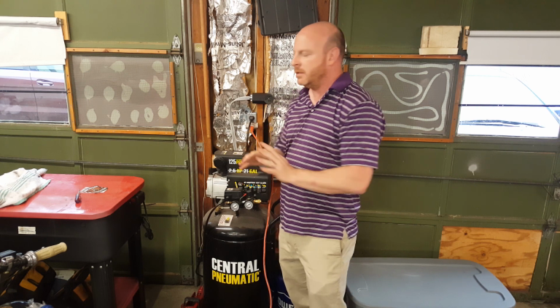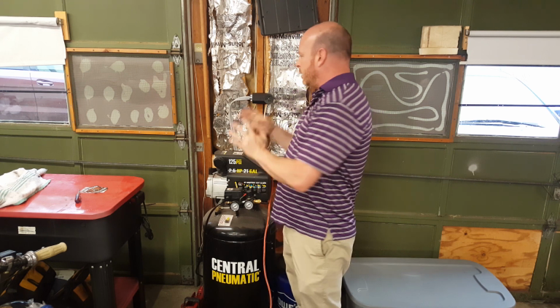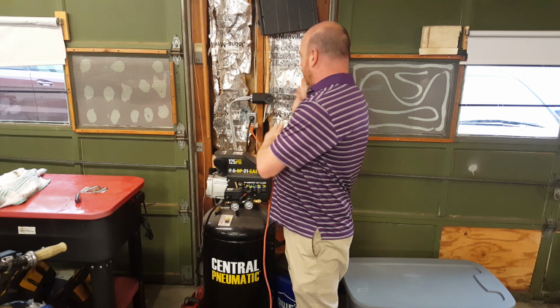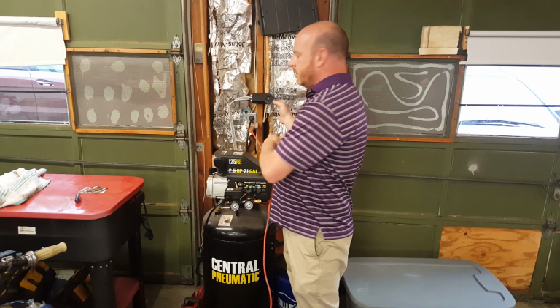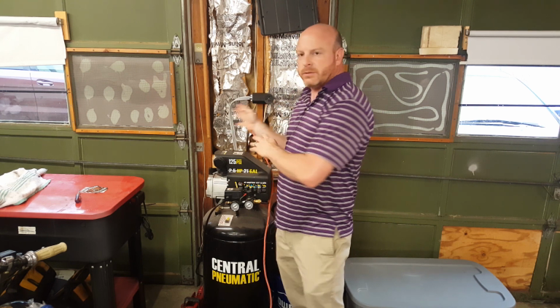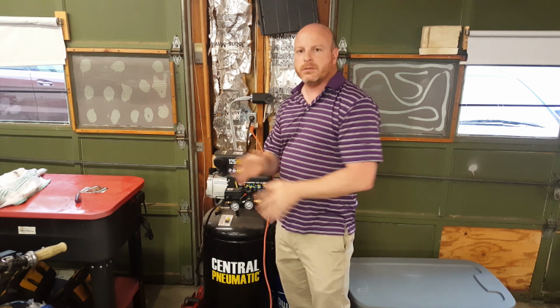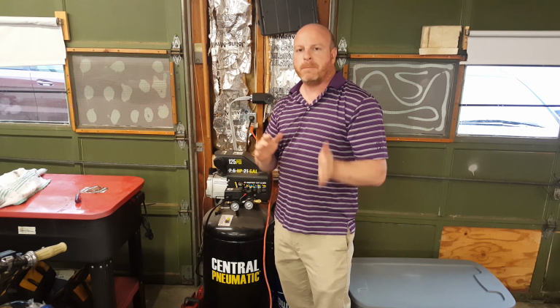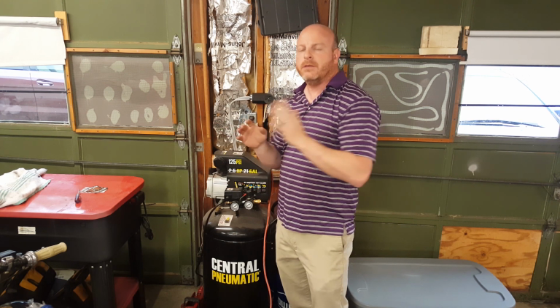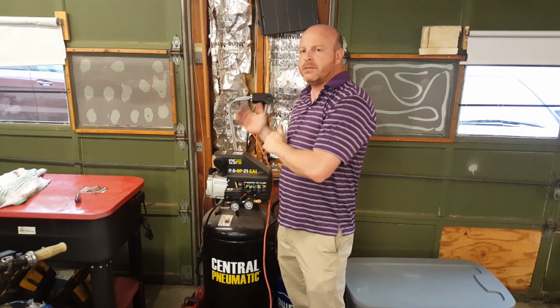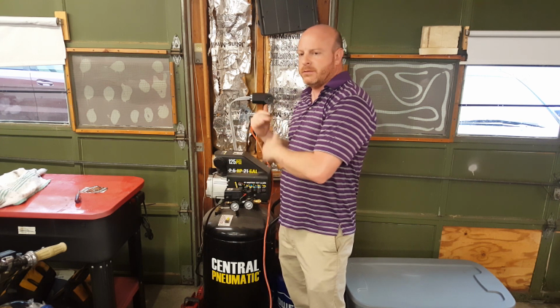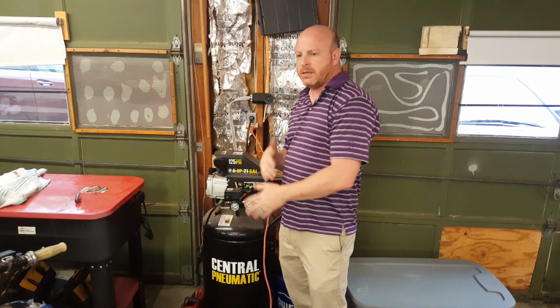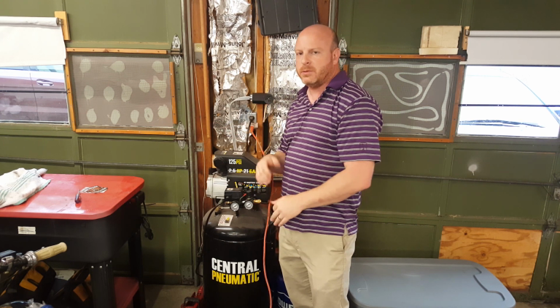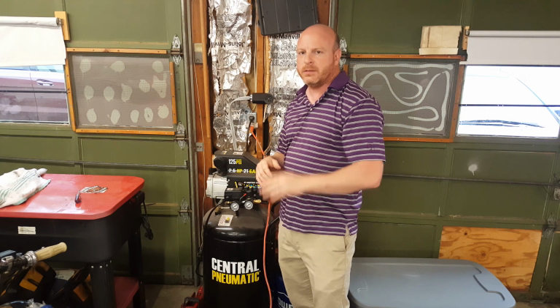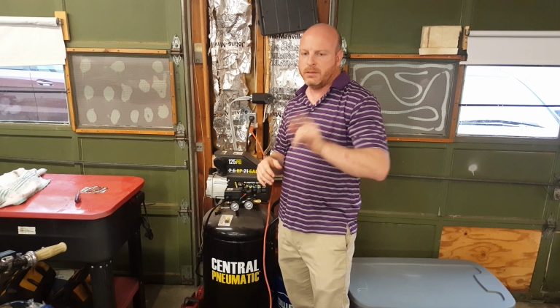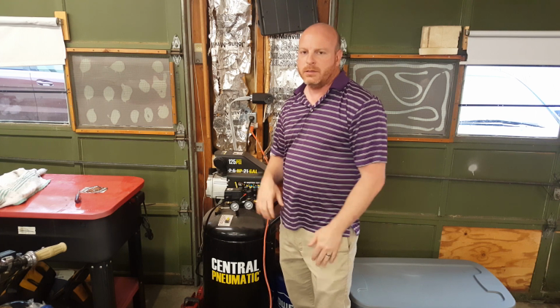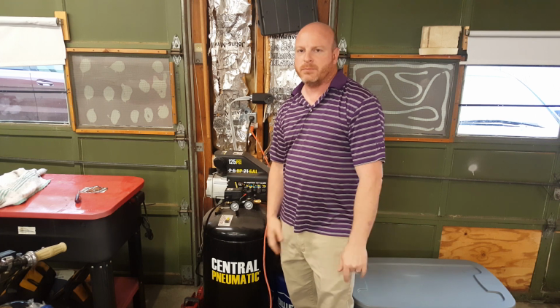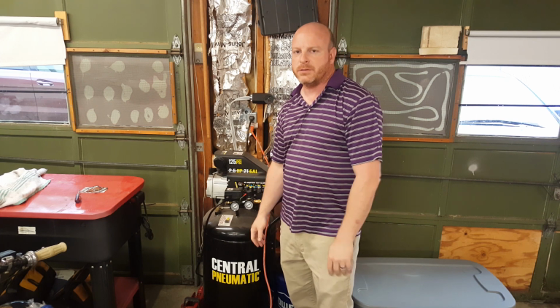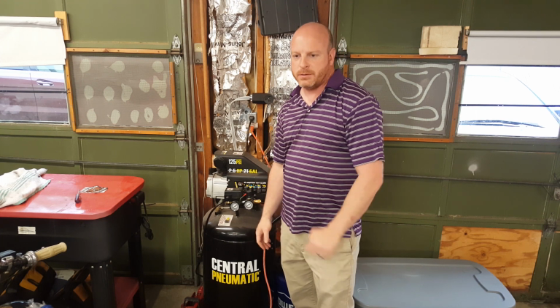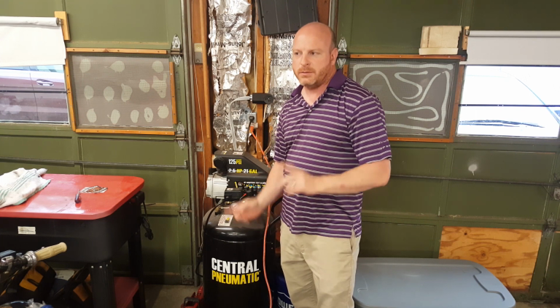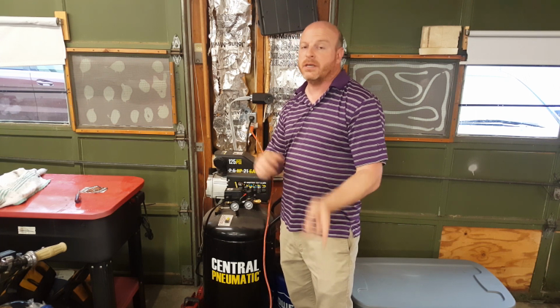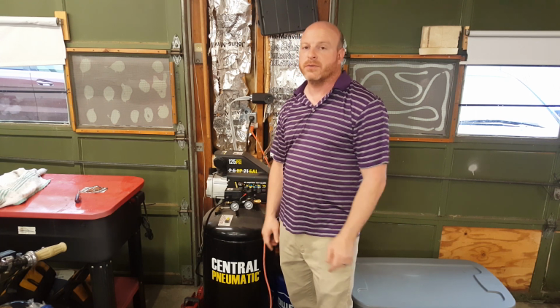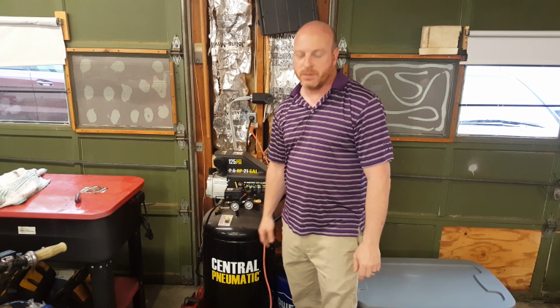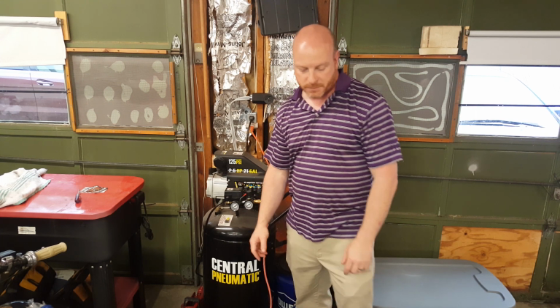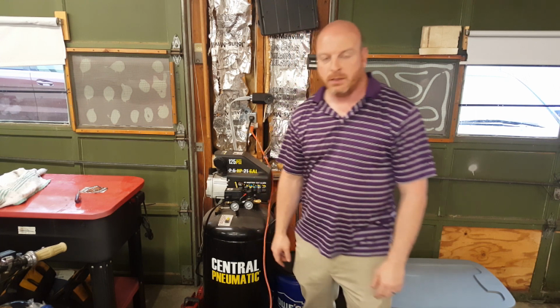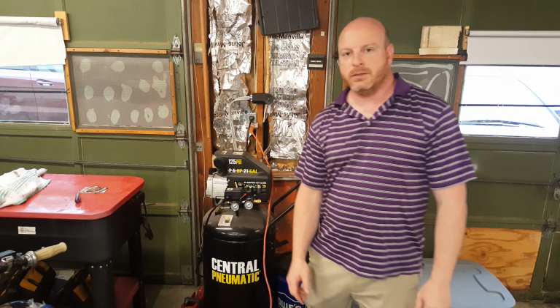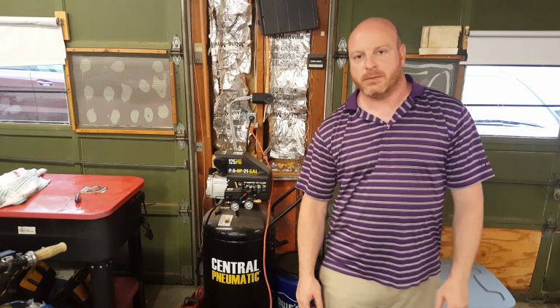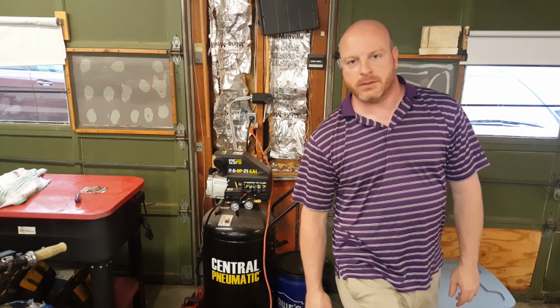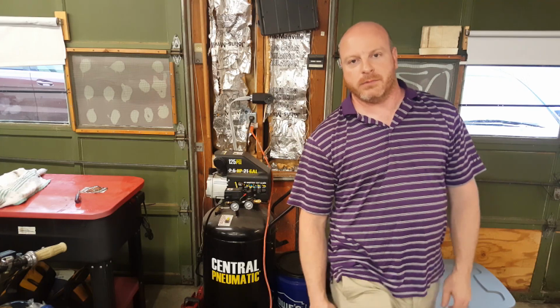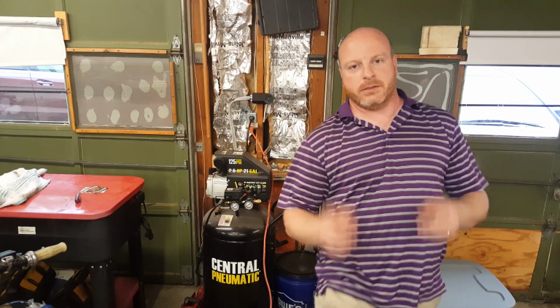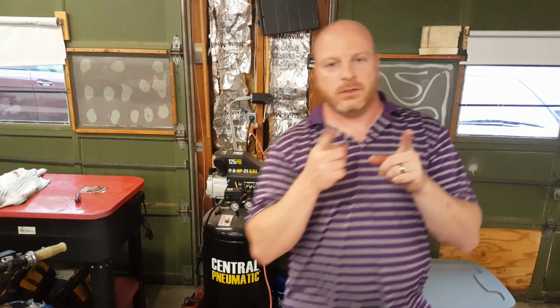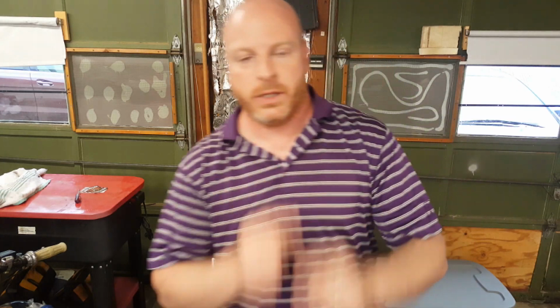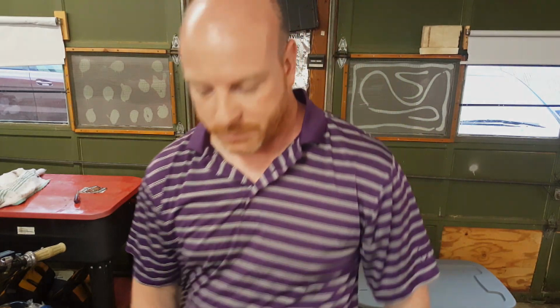If you are not a professional, do your own research. If this is something you are not comfortable with, seek a professional's help. Until next time guys, get up, get out there, do it.